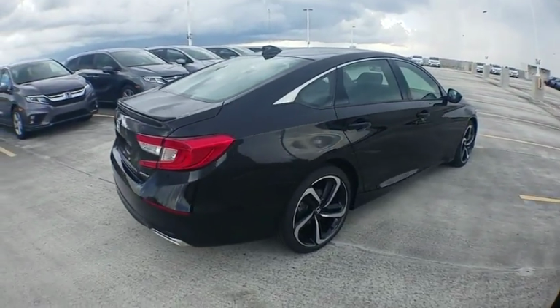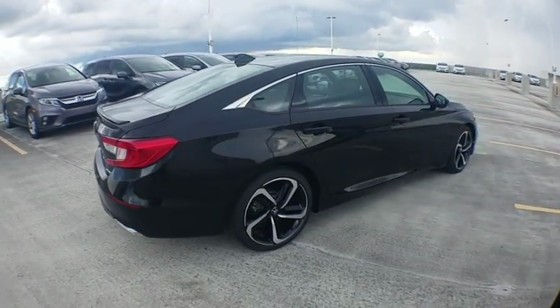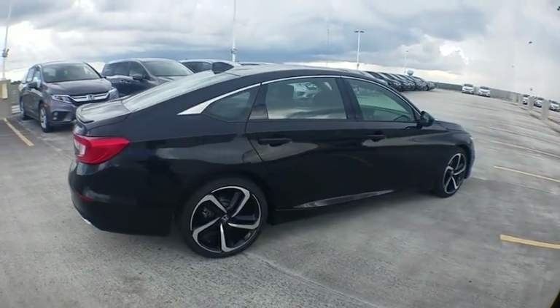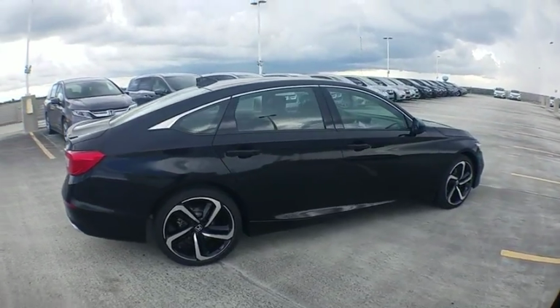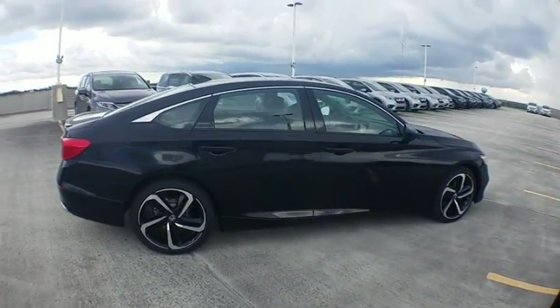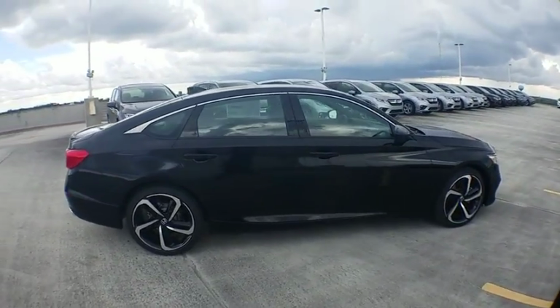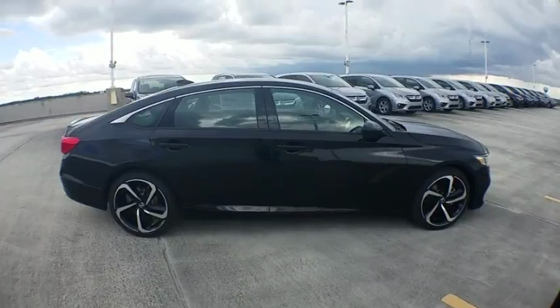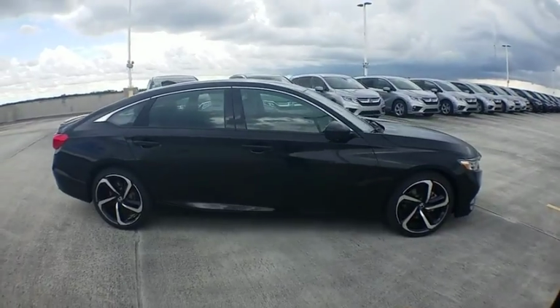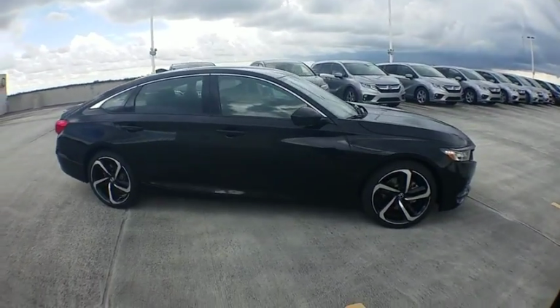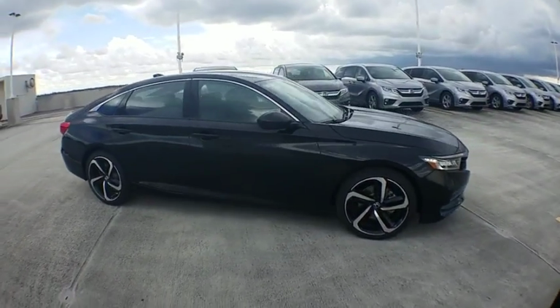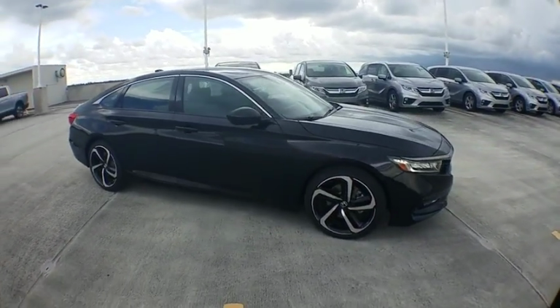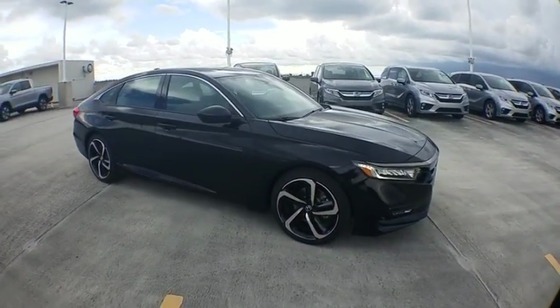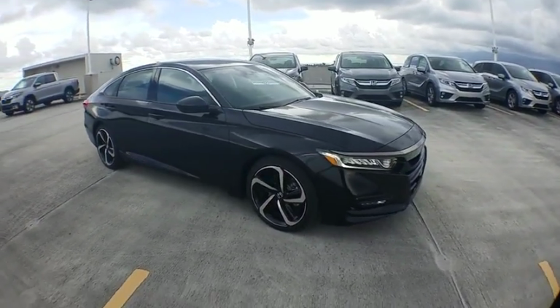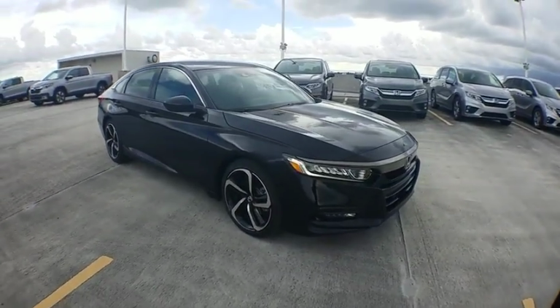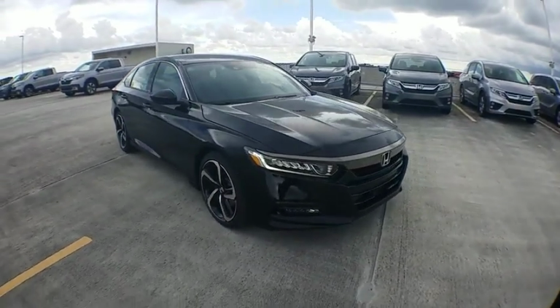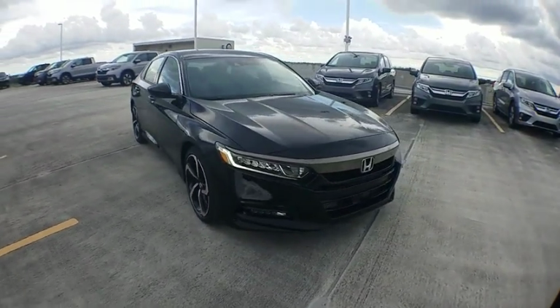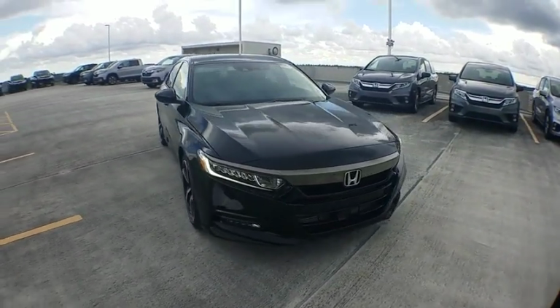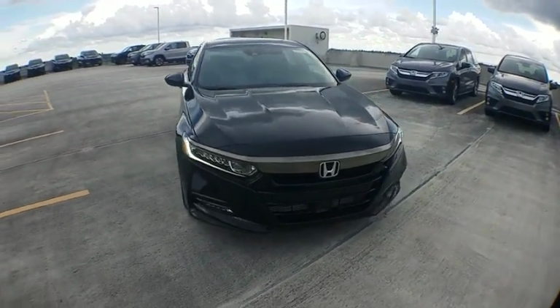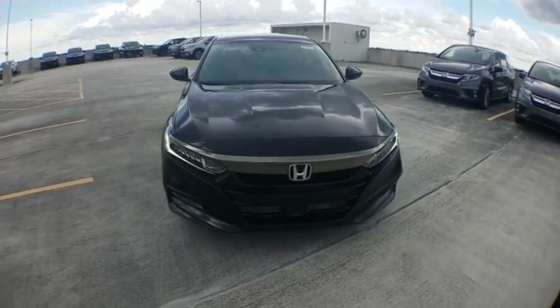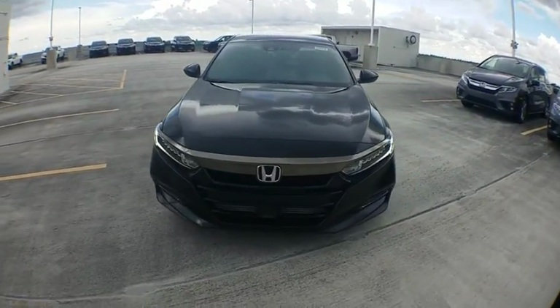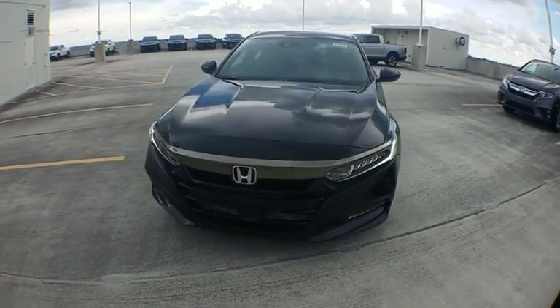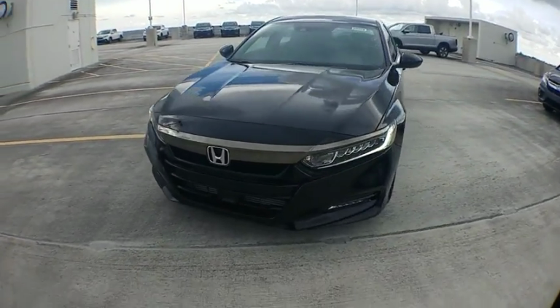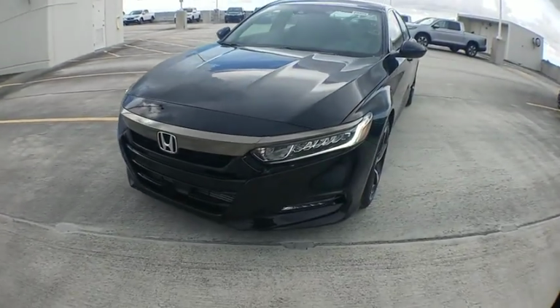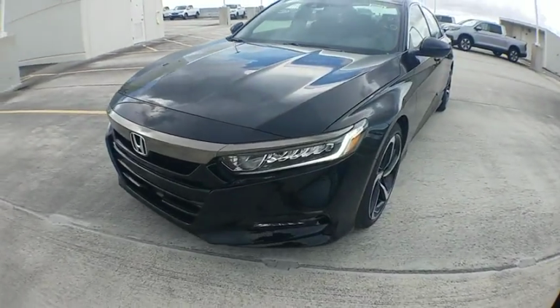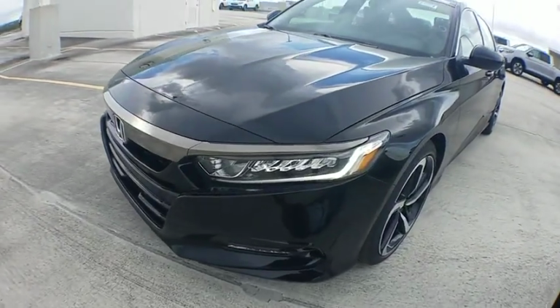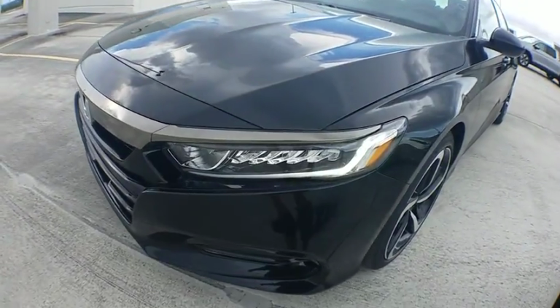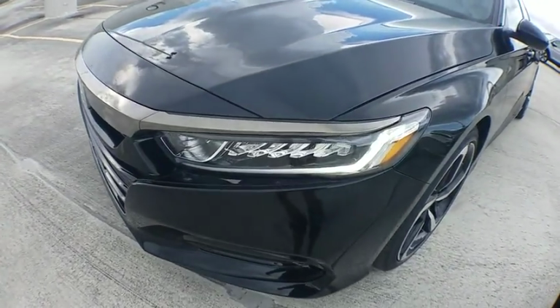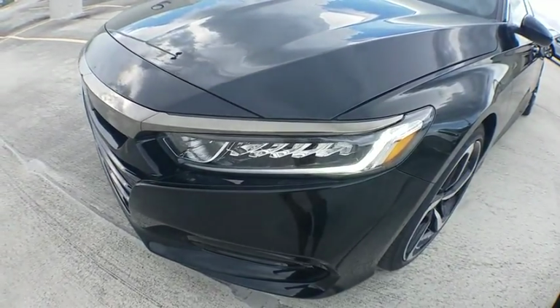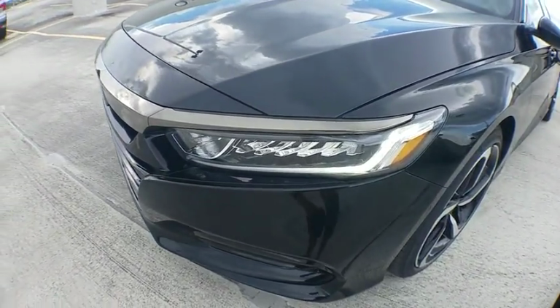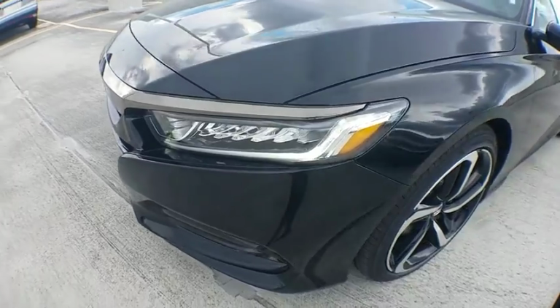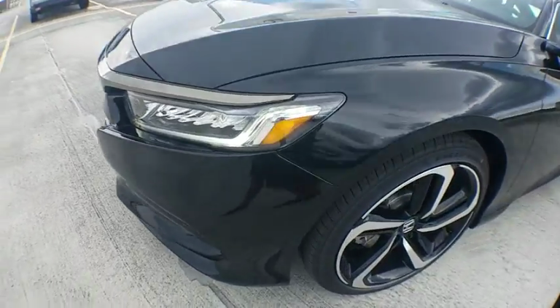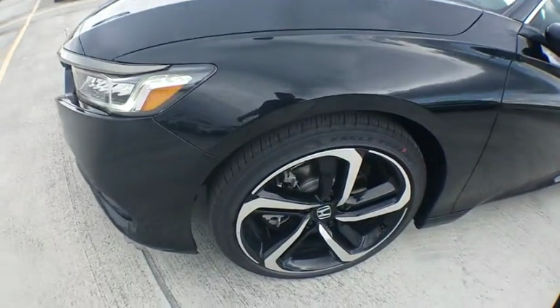Traction control, Bluetooth, front wheel drive, power windows, trip computer, fog lamps, remote power door locks, tachometer, speed proportional power steering, airbags, daytime running lights, power mirrors, head-up display.